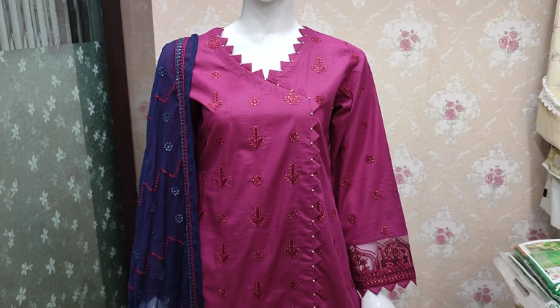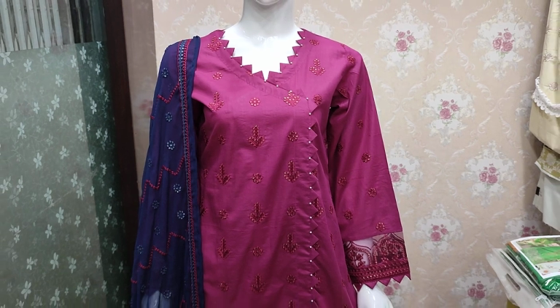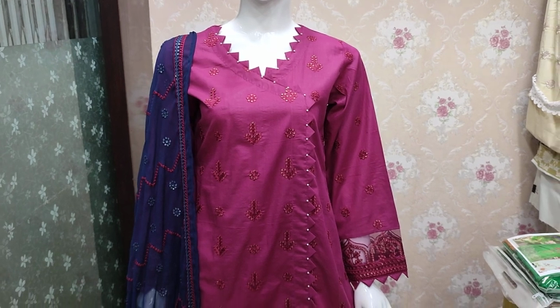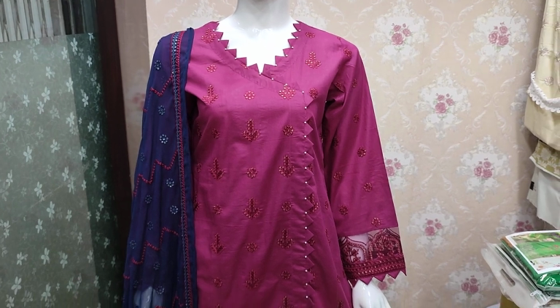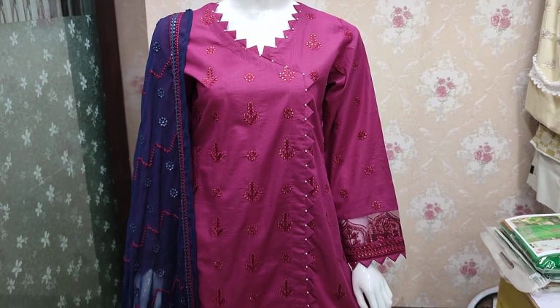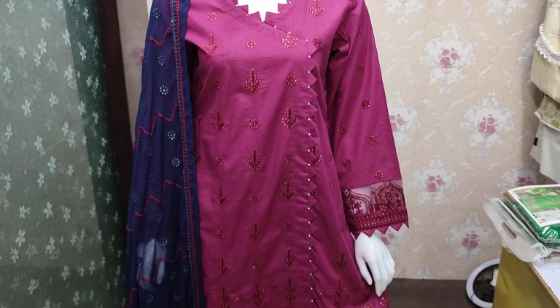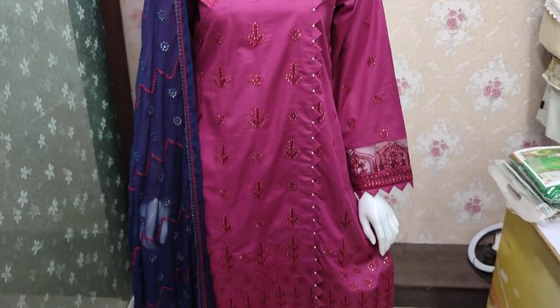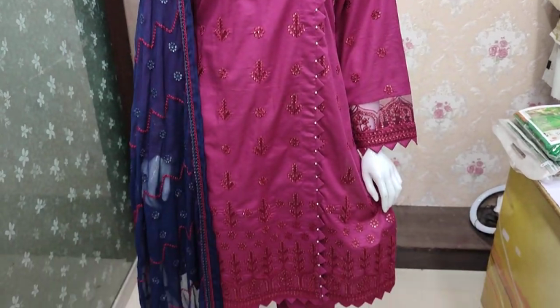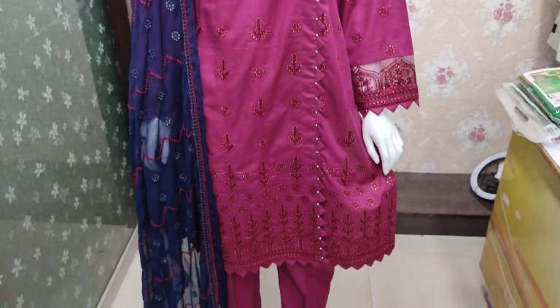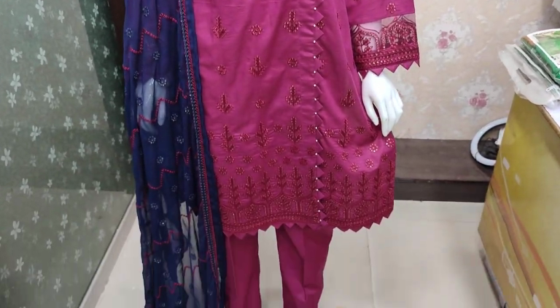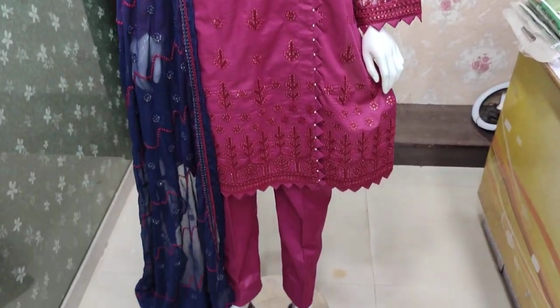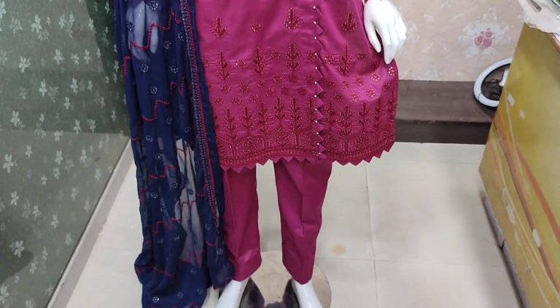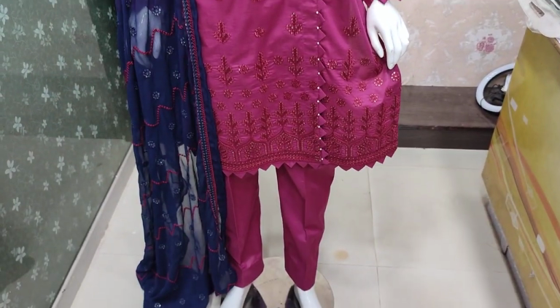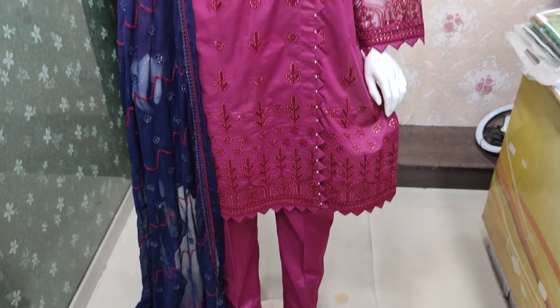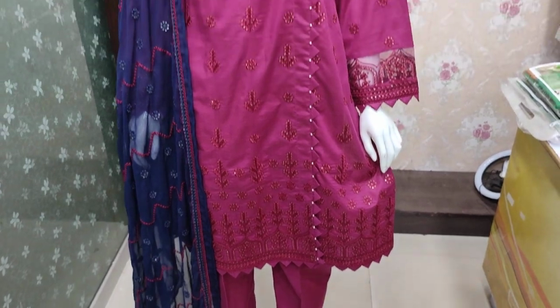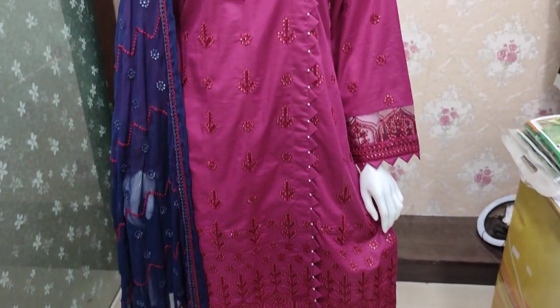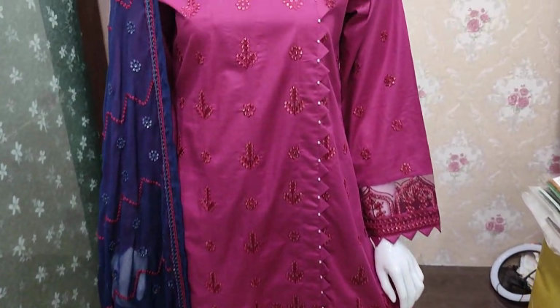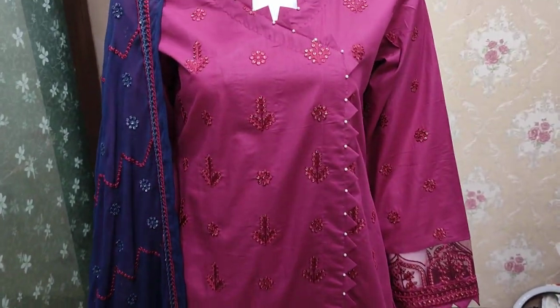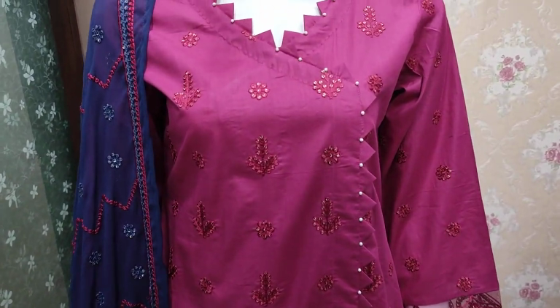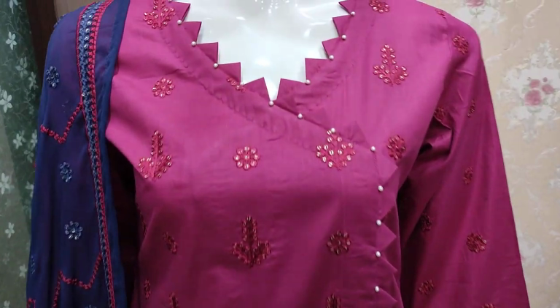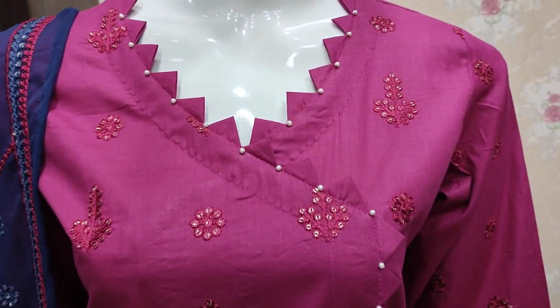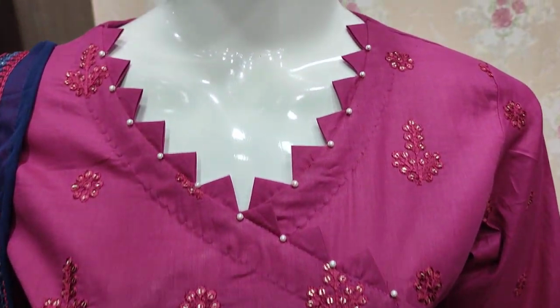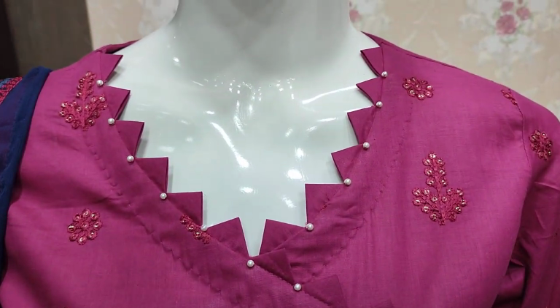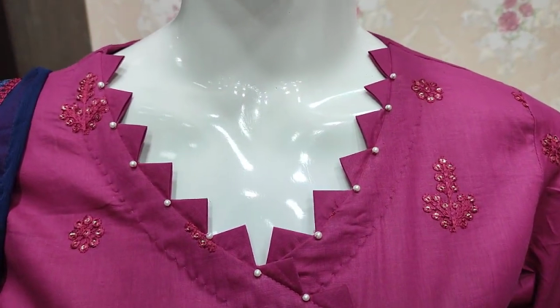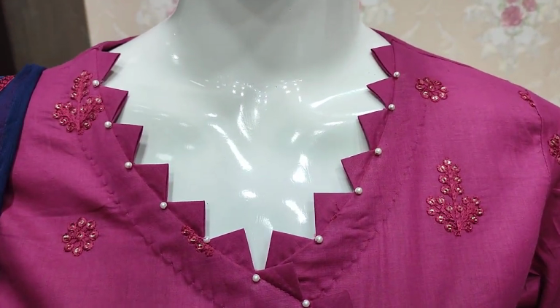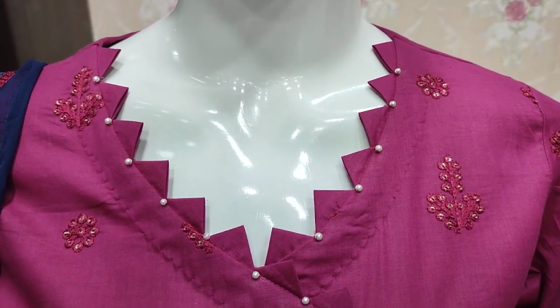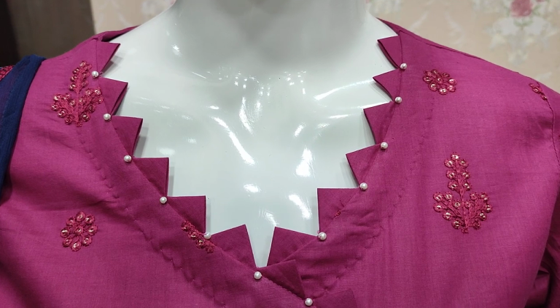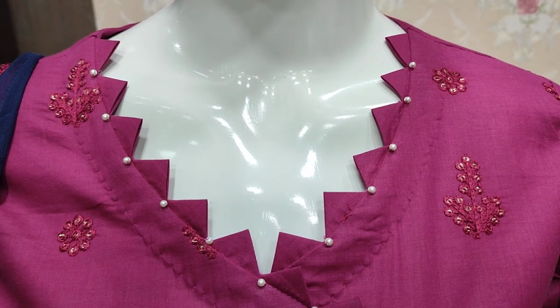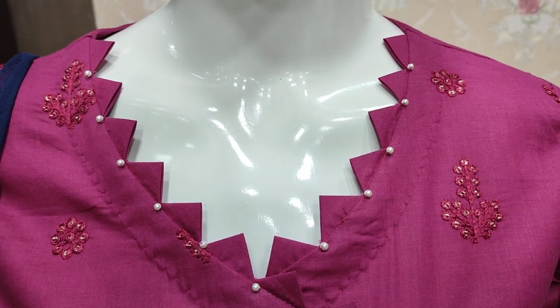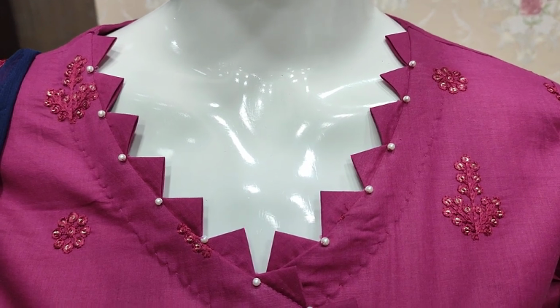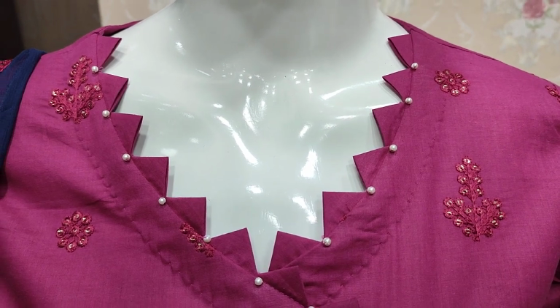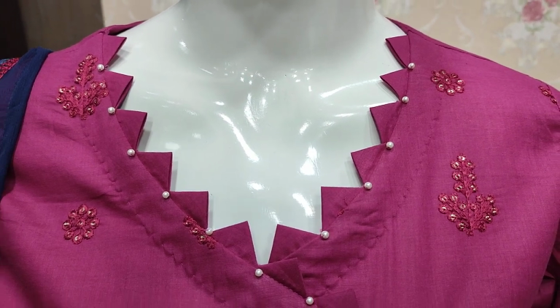Assalamu alaikum everyone, Abdul Qadir here. This is in the Sakafat Collection. Here is a new design in cotton fabric. This is the stitching style.